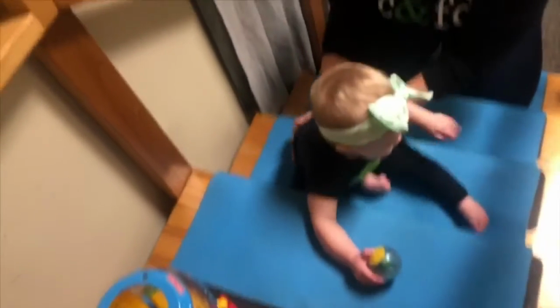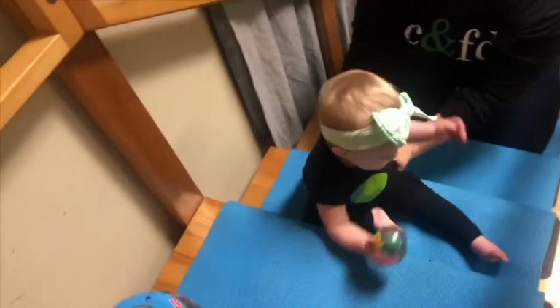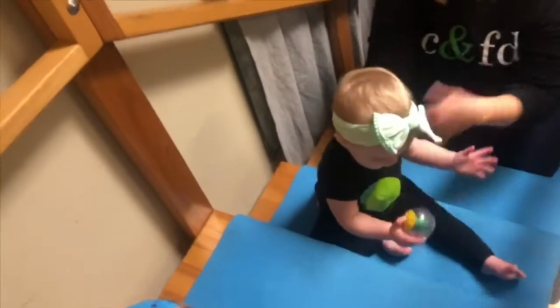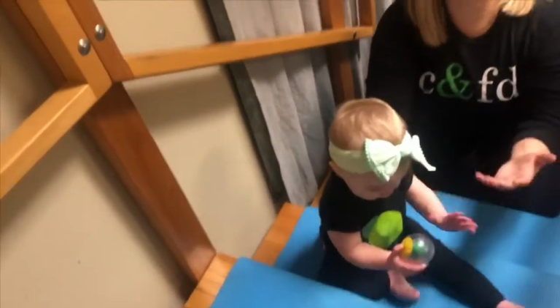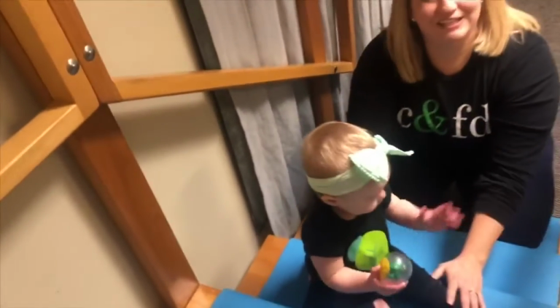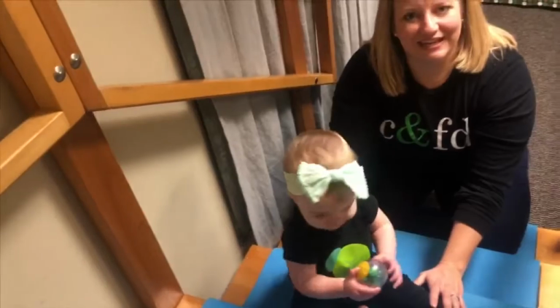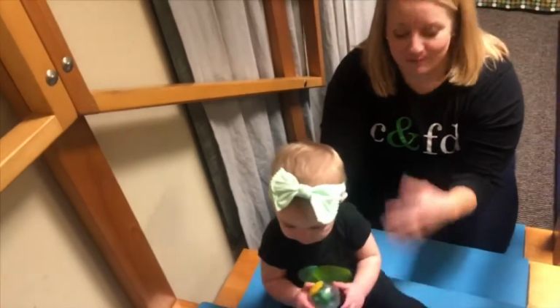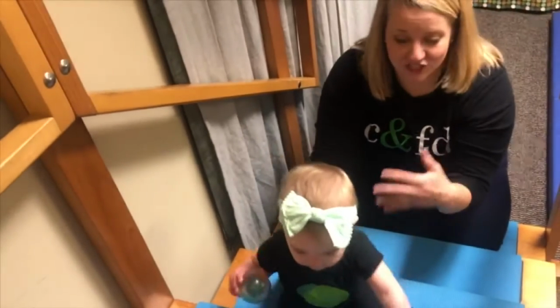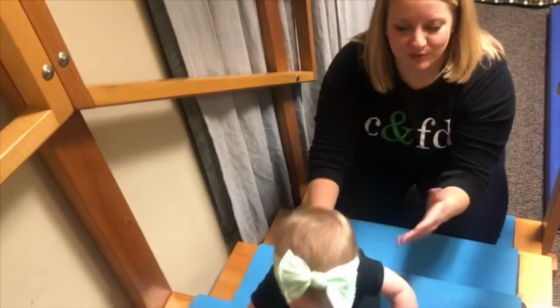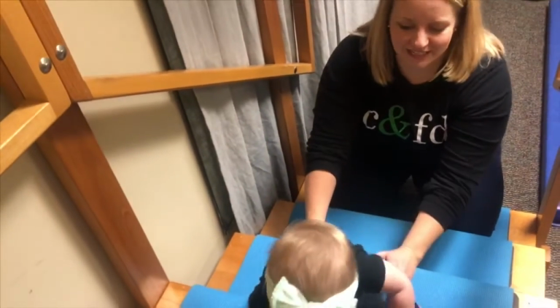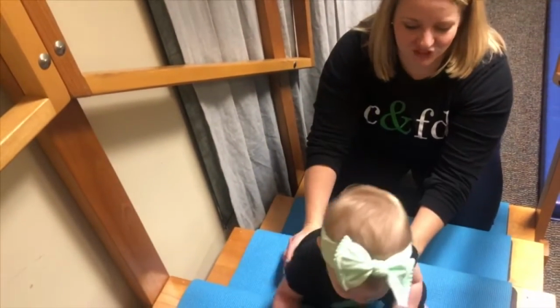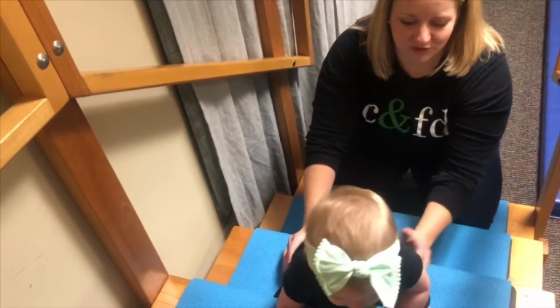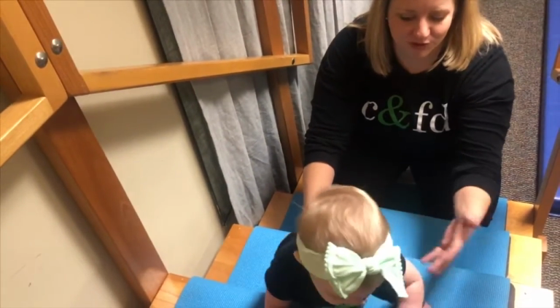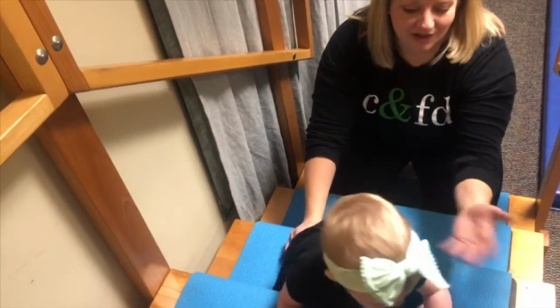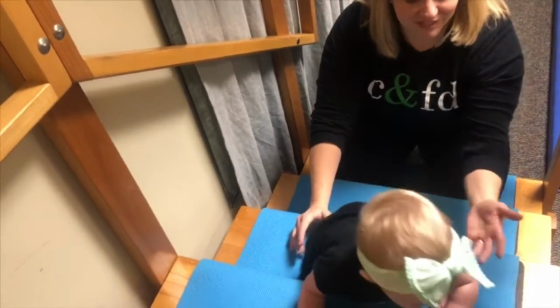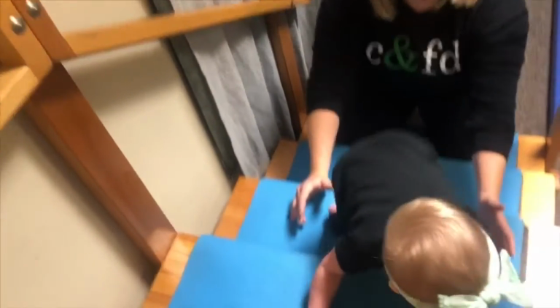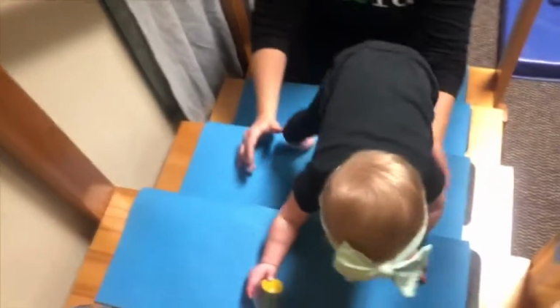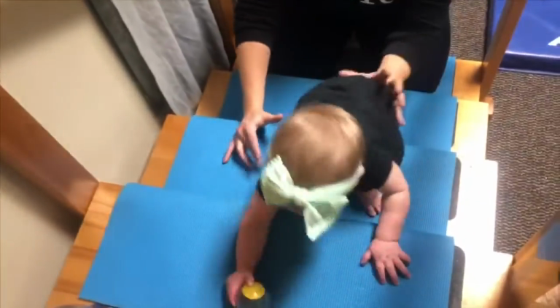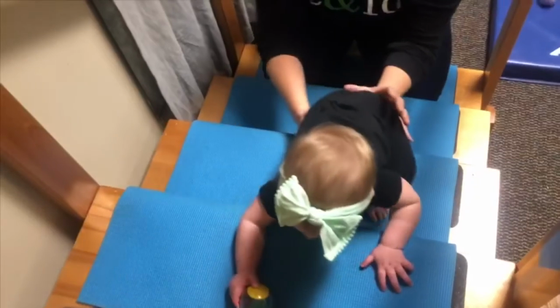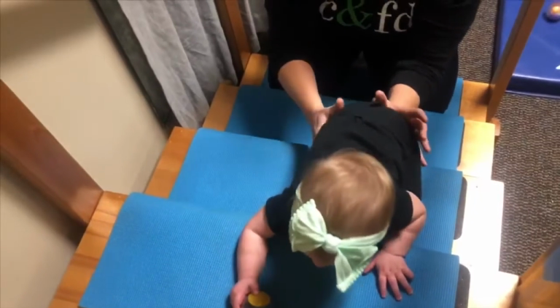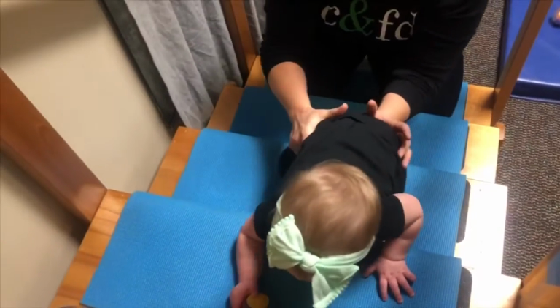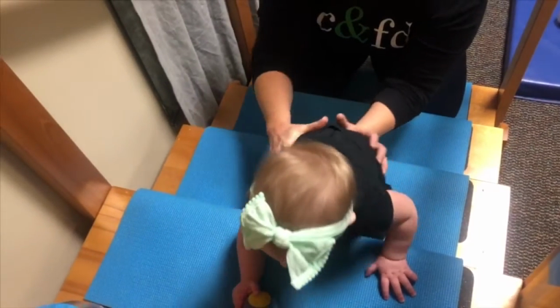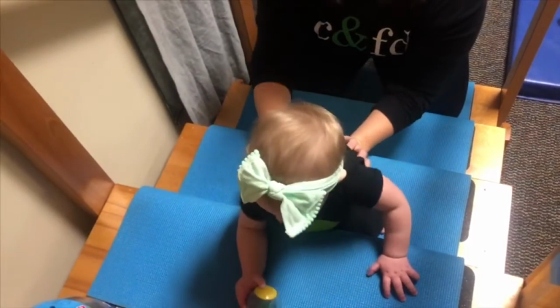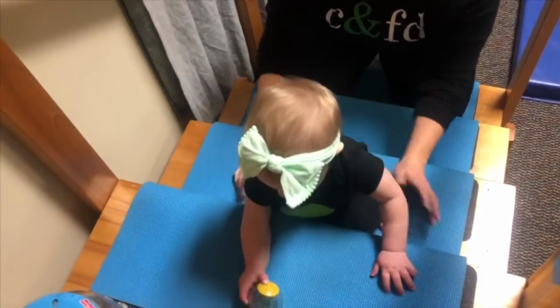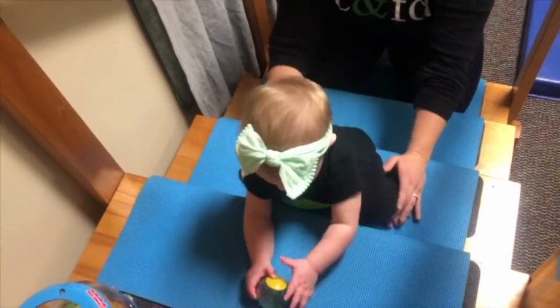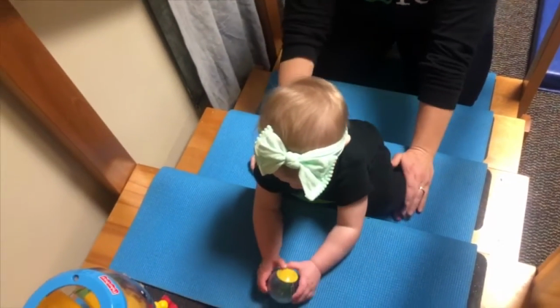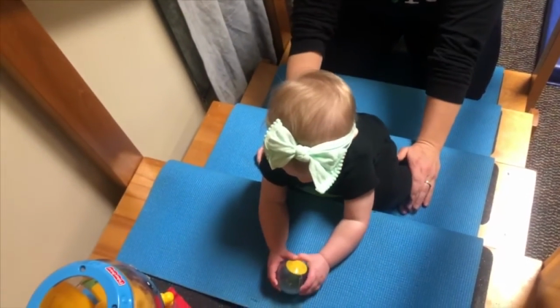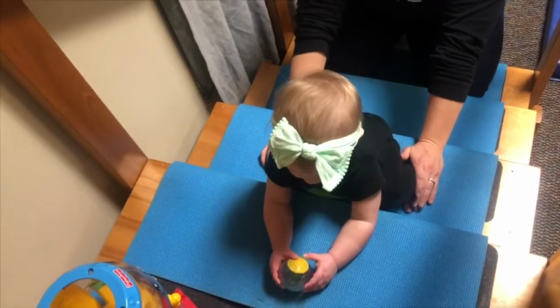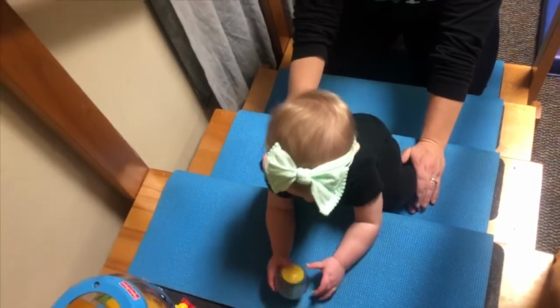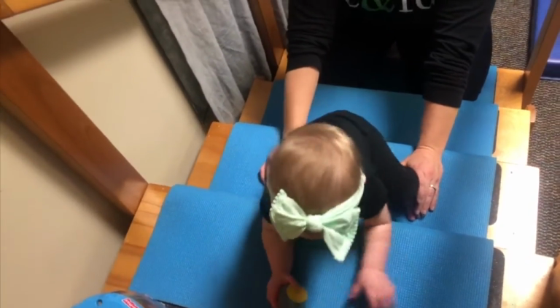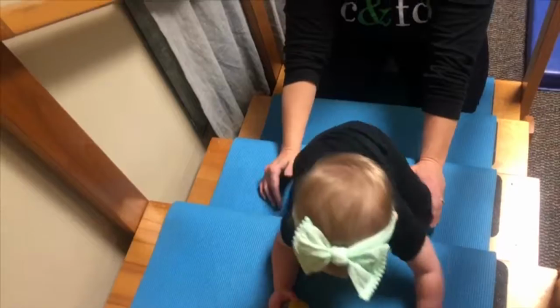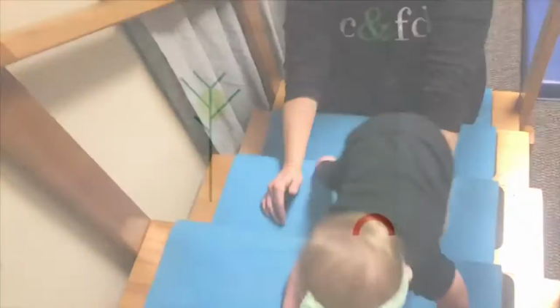She's also learning how to move from what we would call a sitting or kneeling stand position into a standing position, moving through a modified half-kneel position where one foot is up and one foot is down. This is really important for learning to pull to stand at a surface.